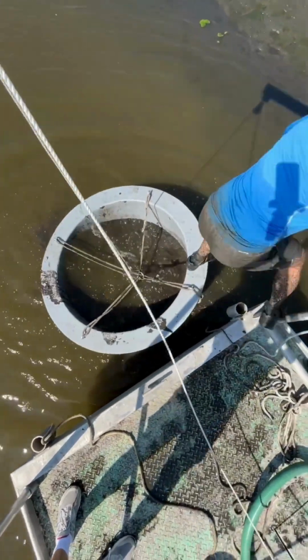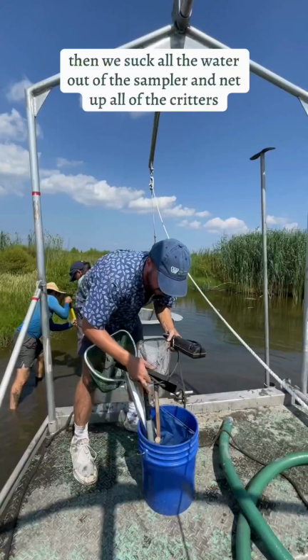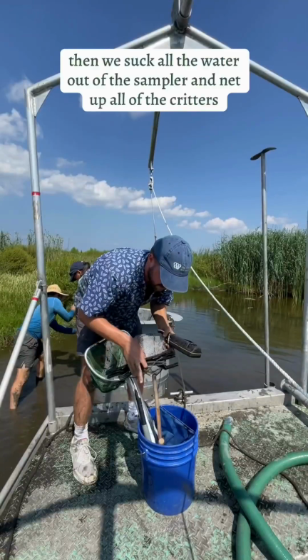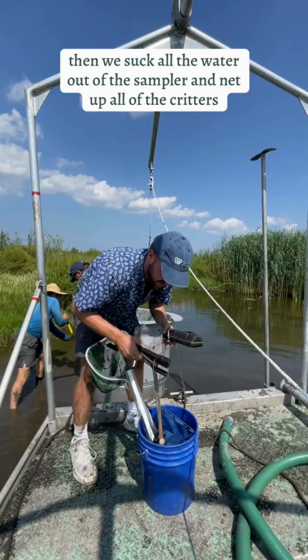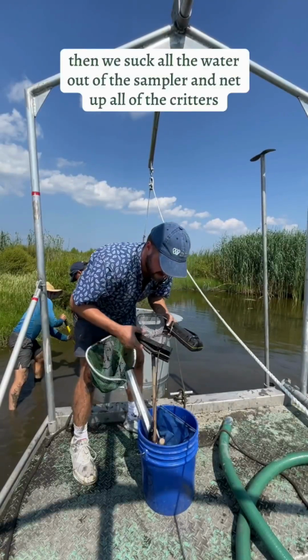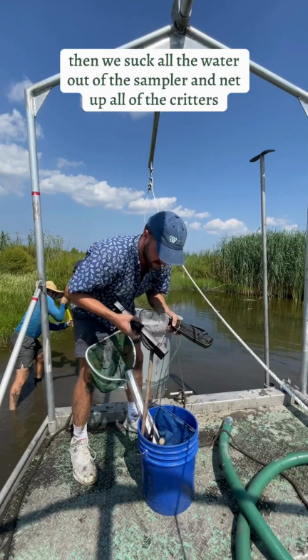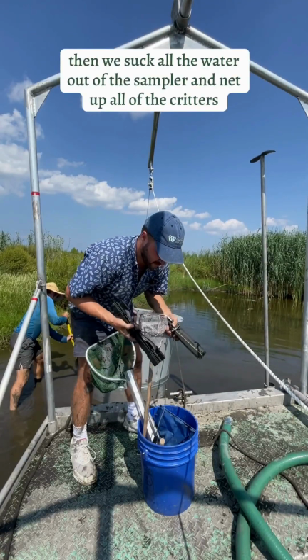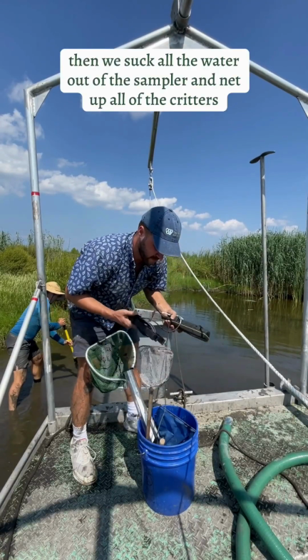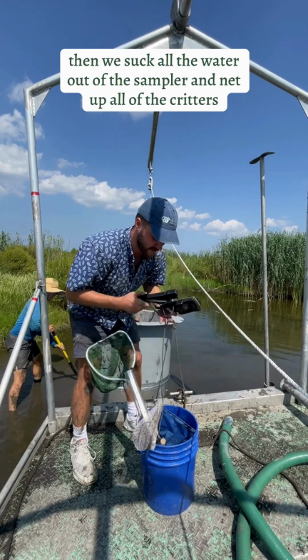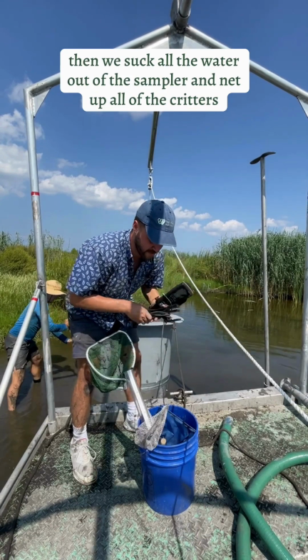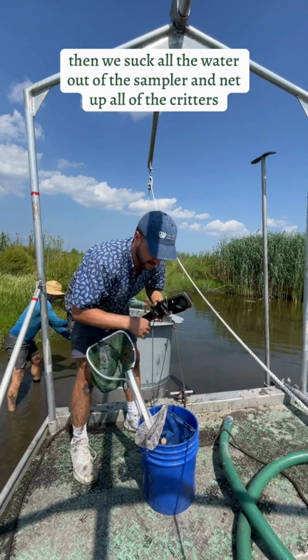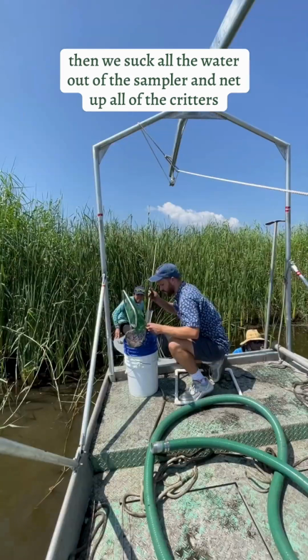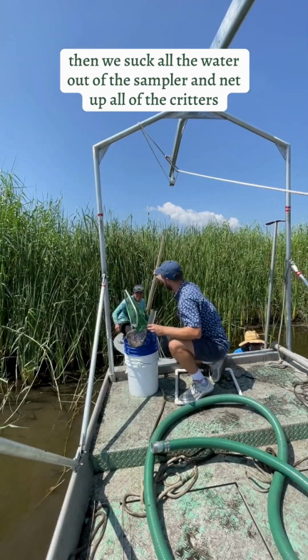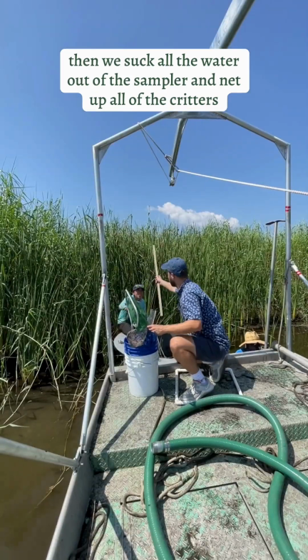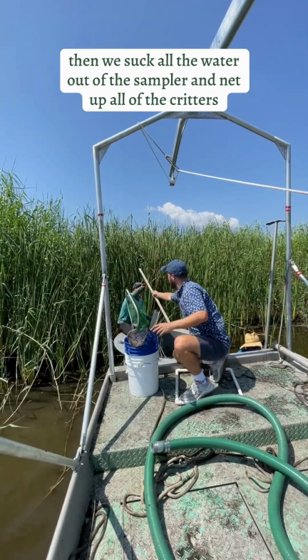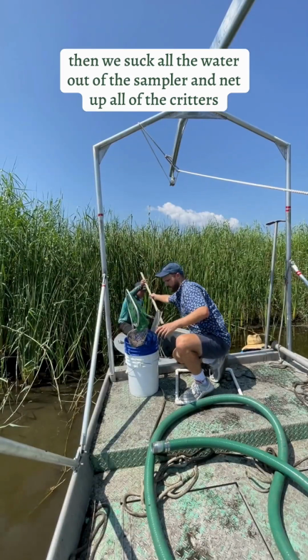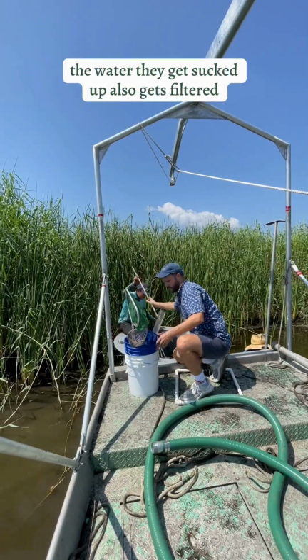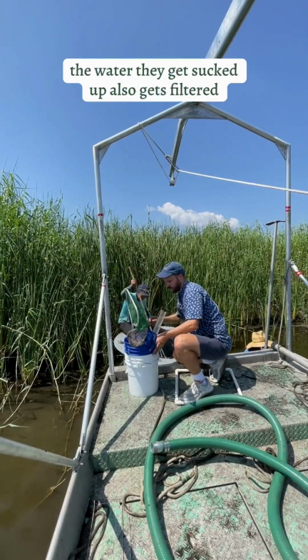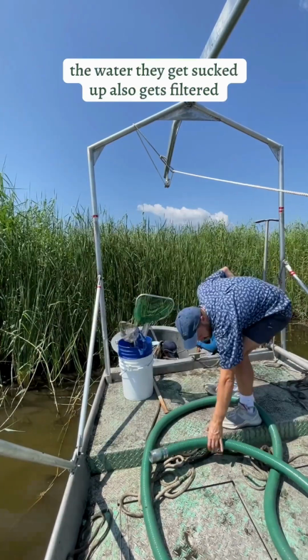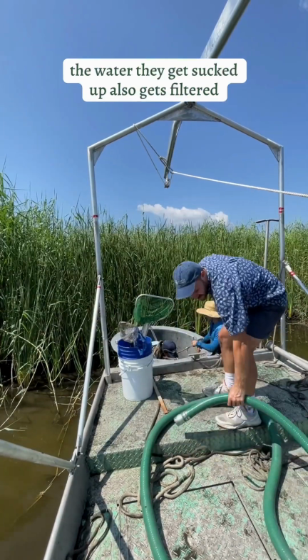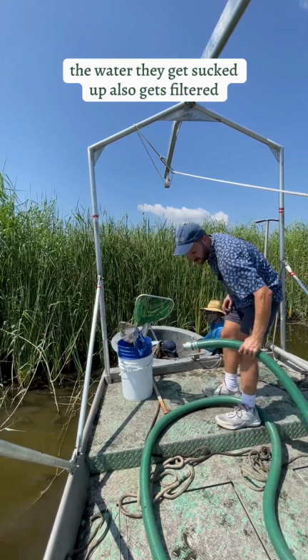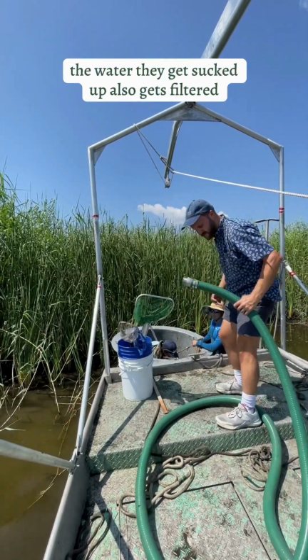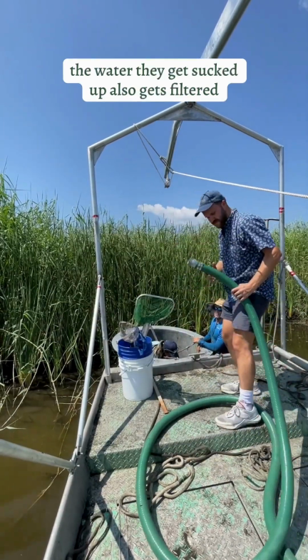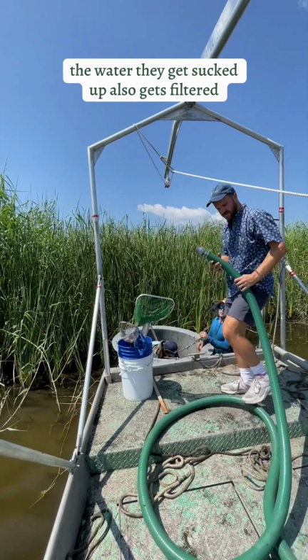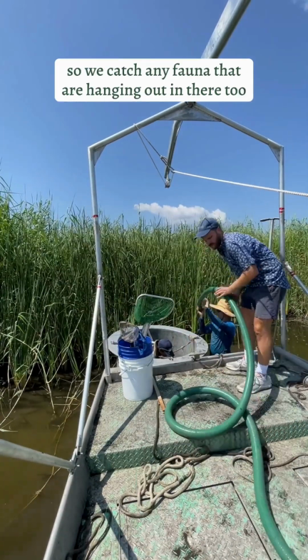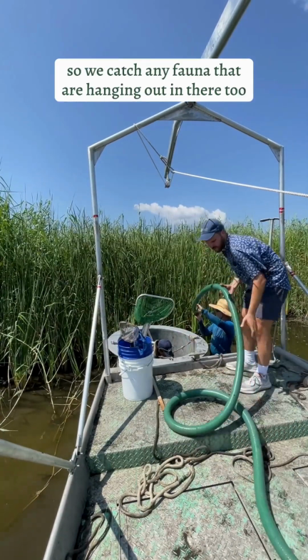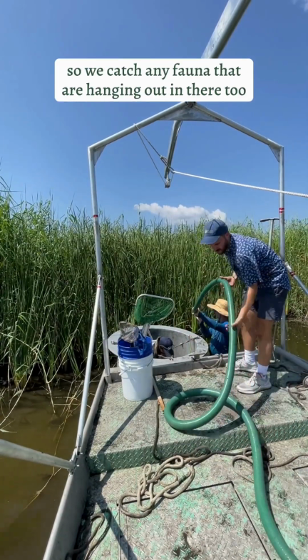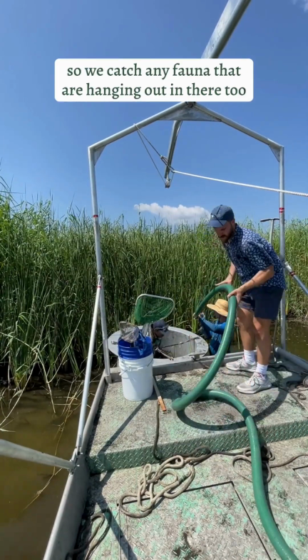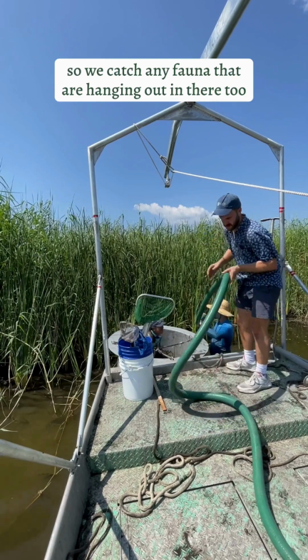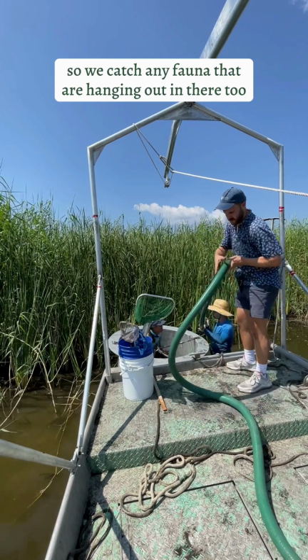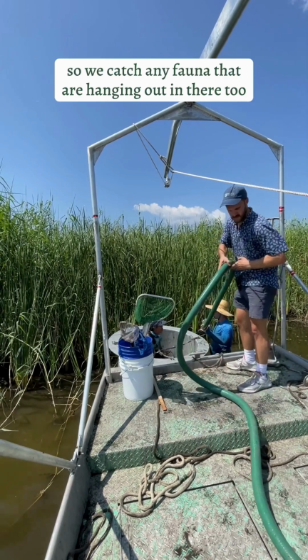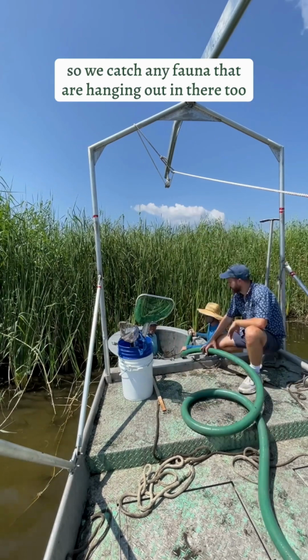Then we suck all the water out of the sampler and net up all of the critters. The water that gets sucked up also gets filtered so we can catch any fauna that are hanging out in there too.